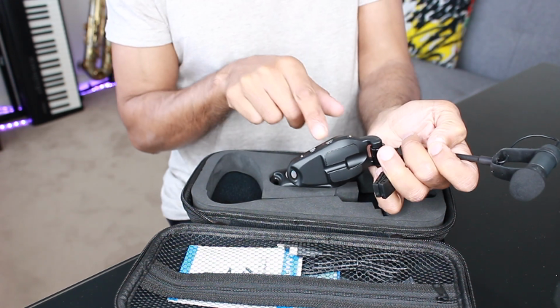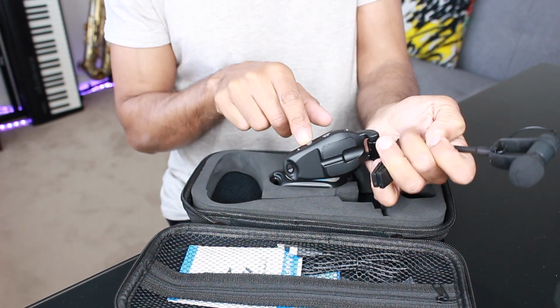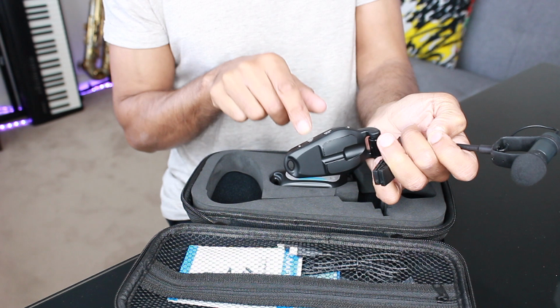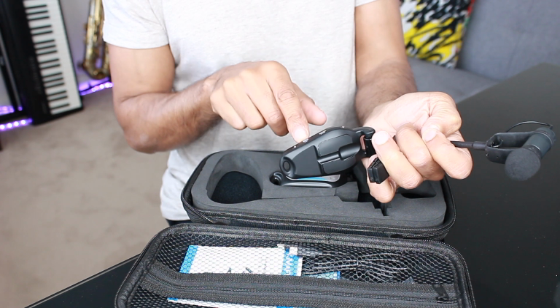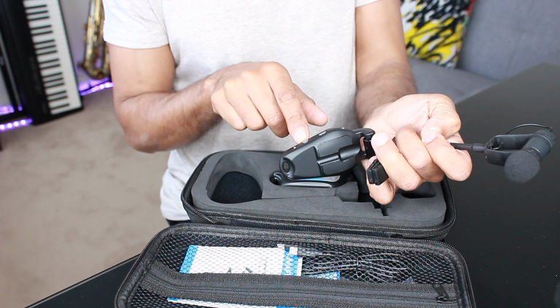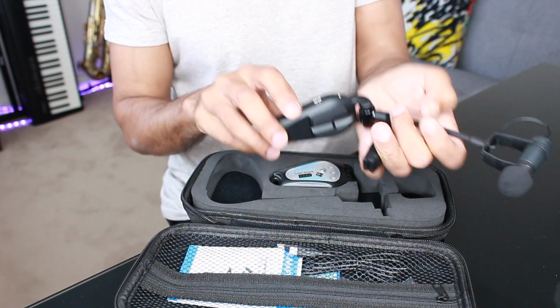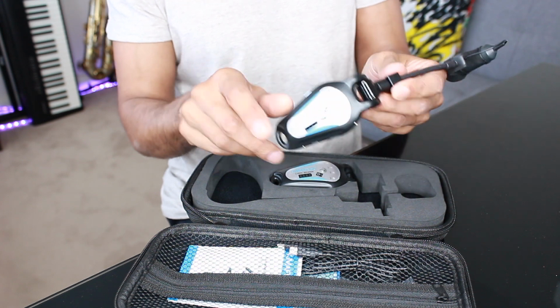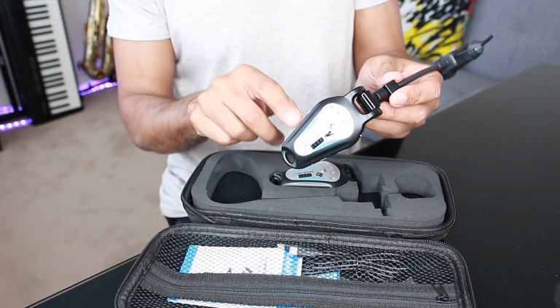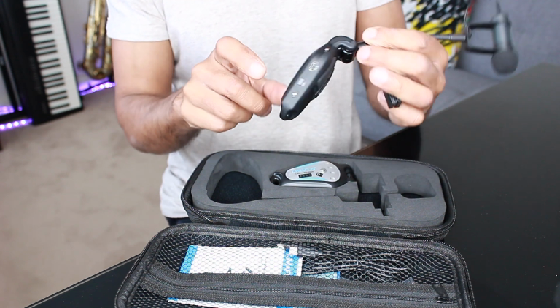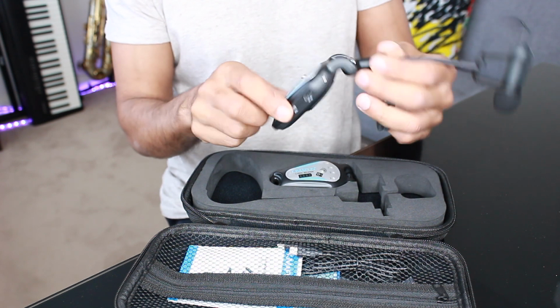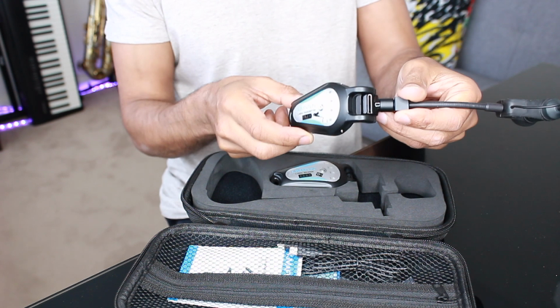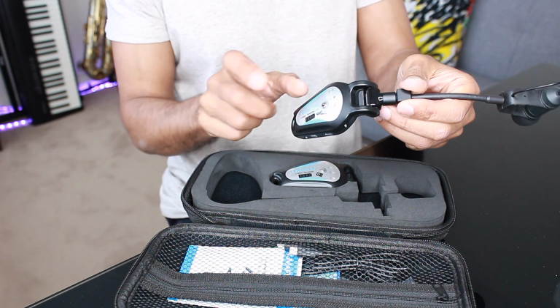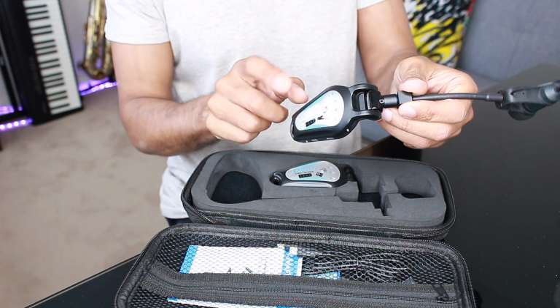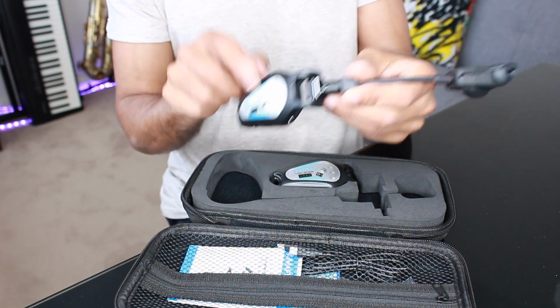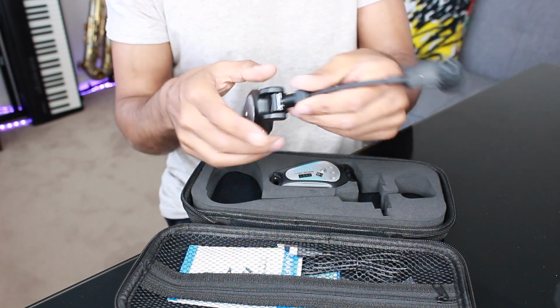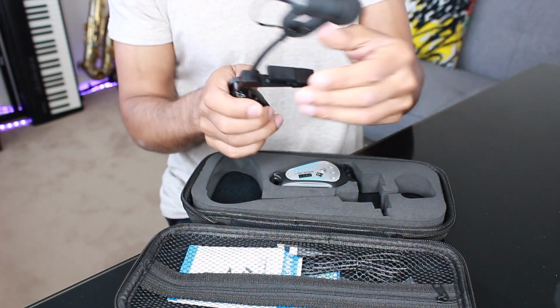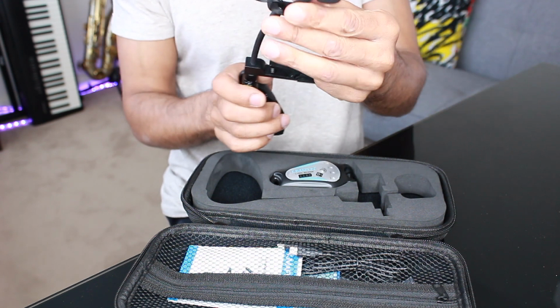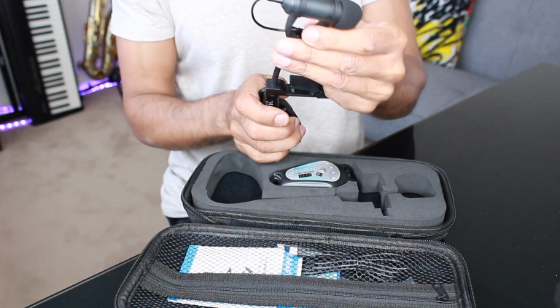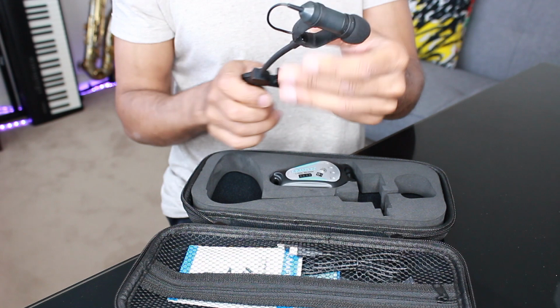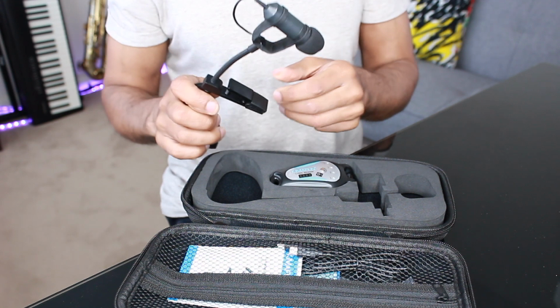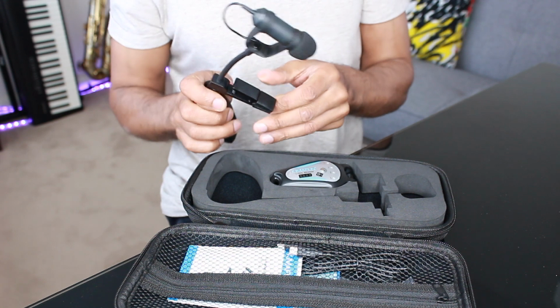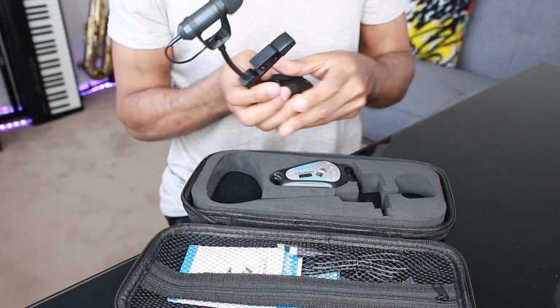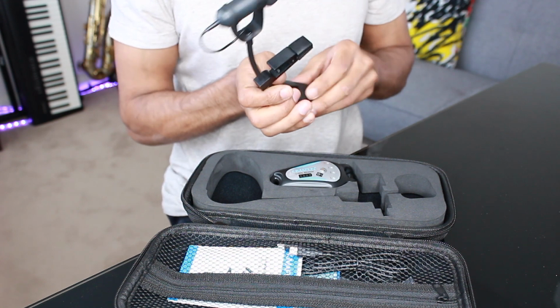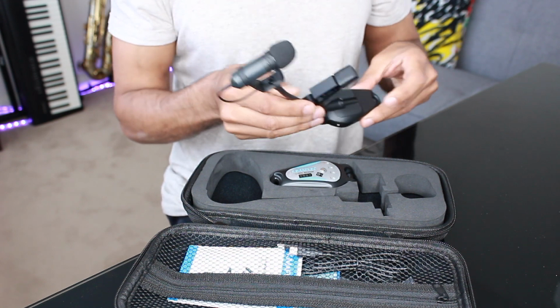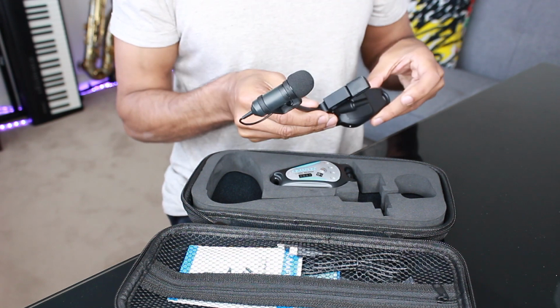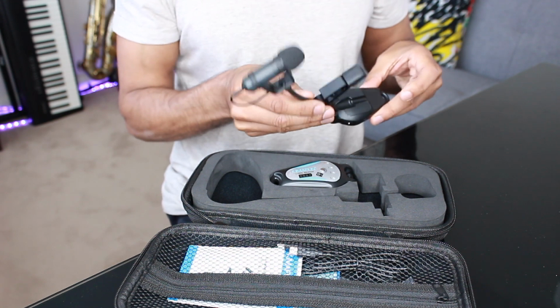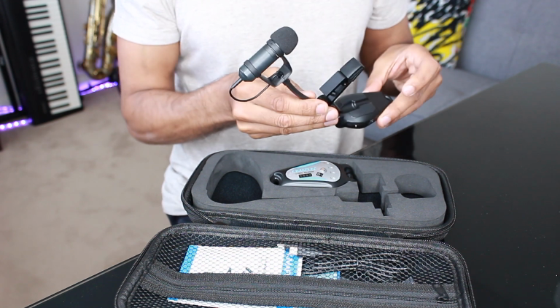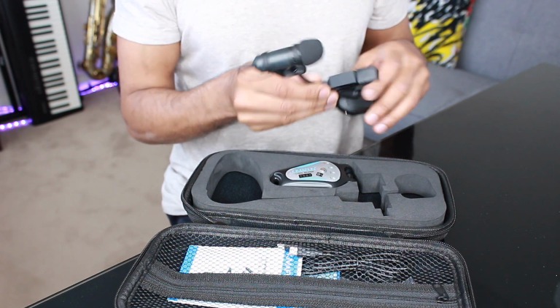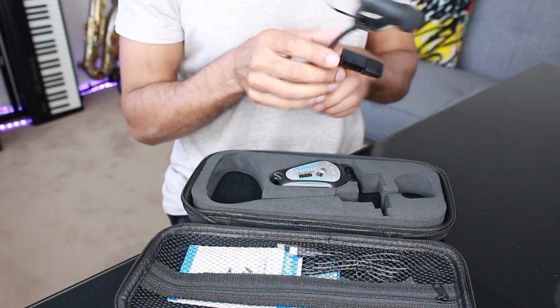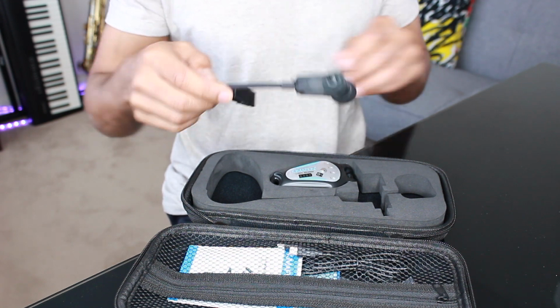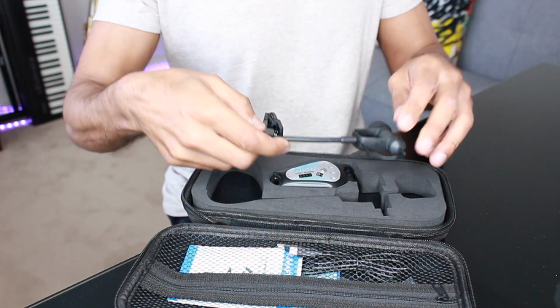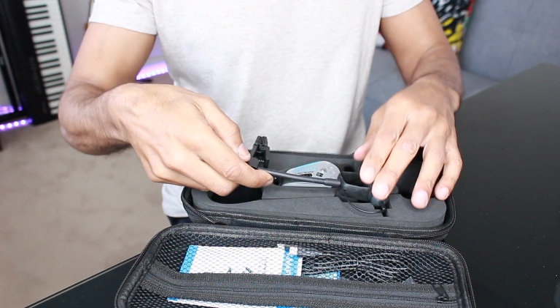It's simple to use with four selectable channels, on-off switch, battery level indicator, charging port and, uniquely, volume controls.